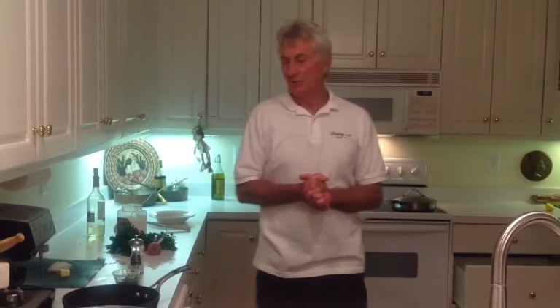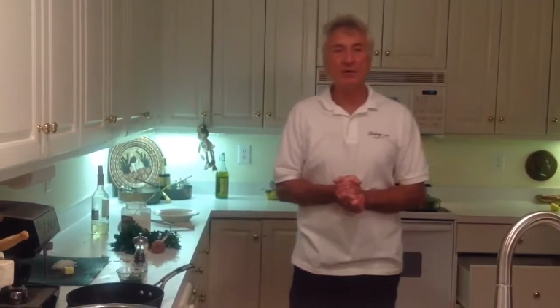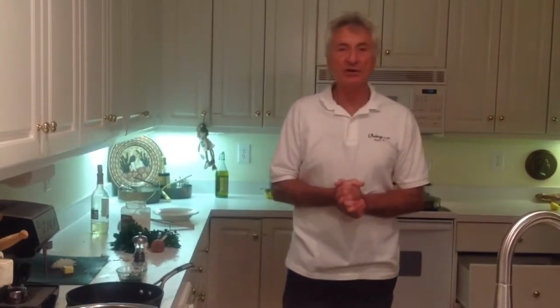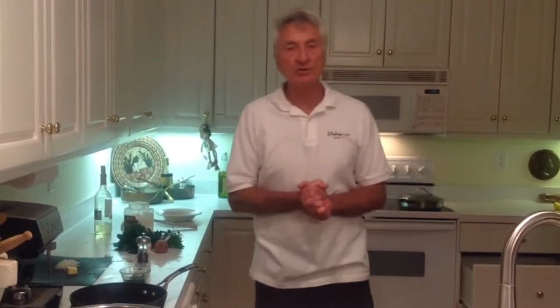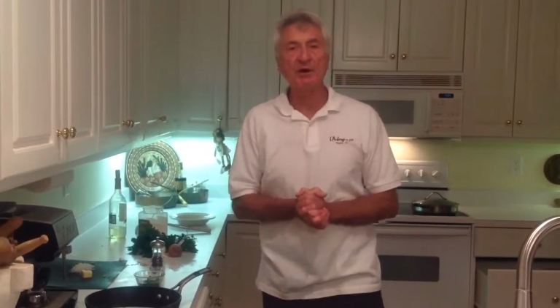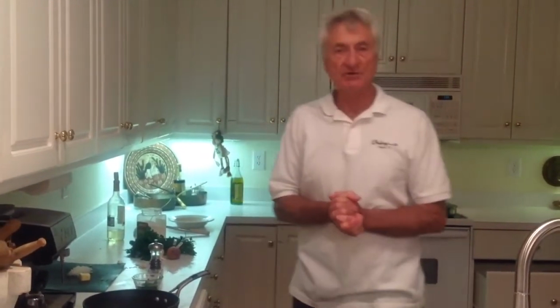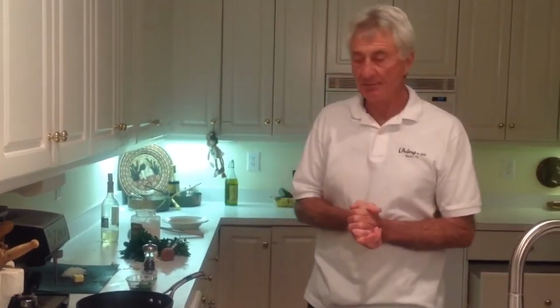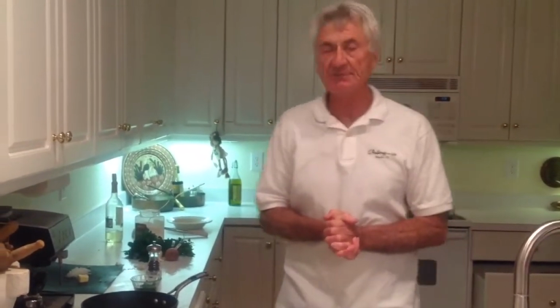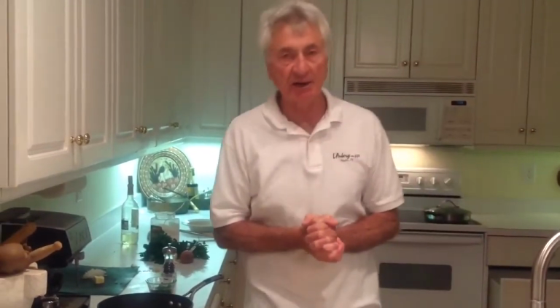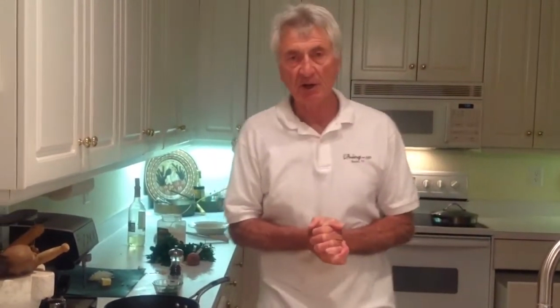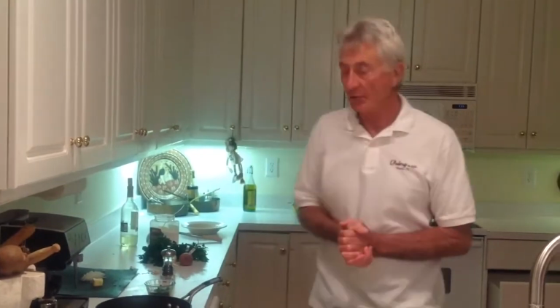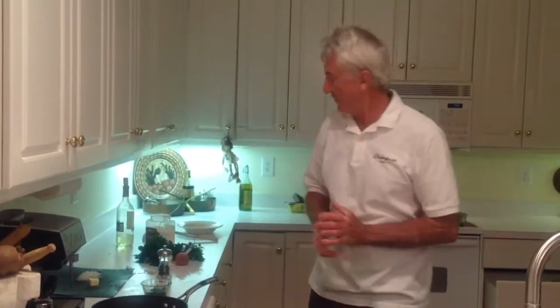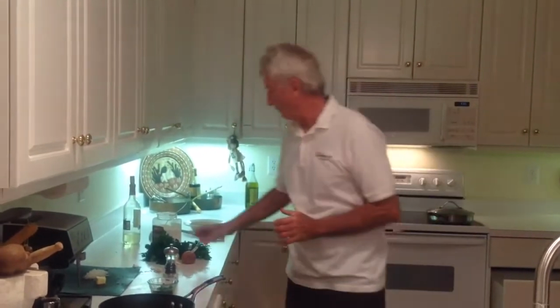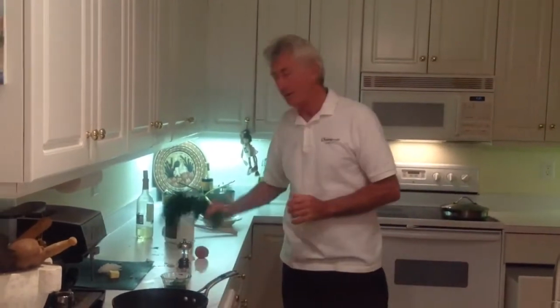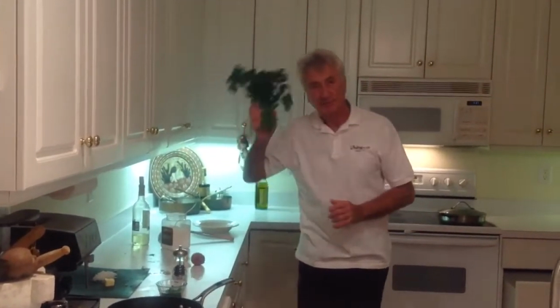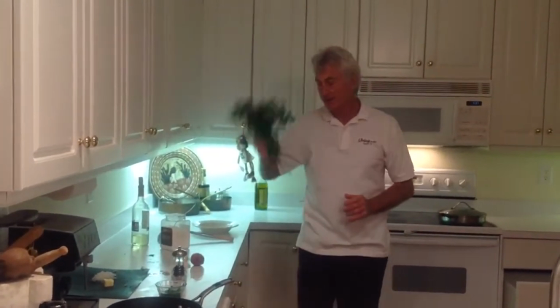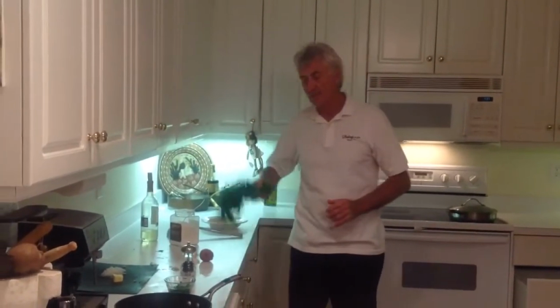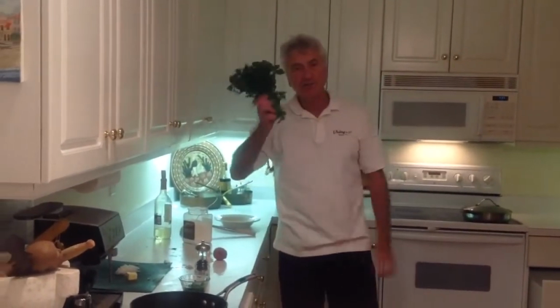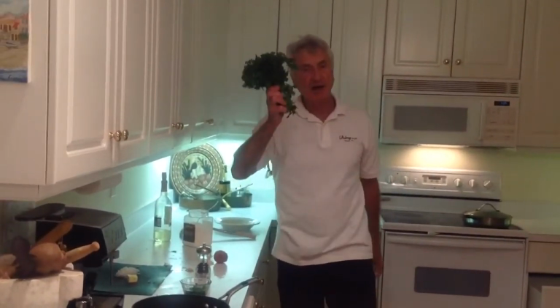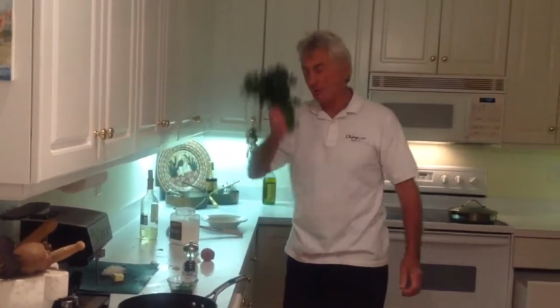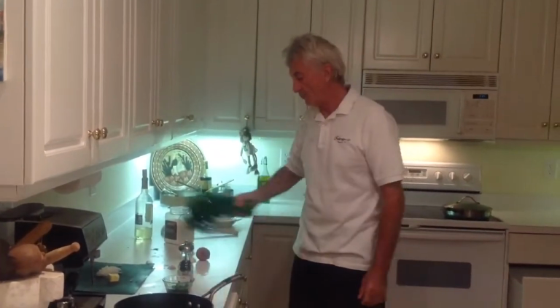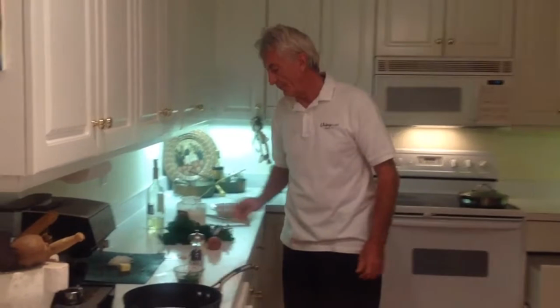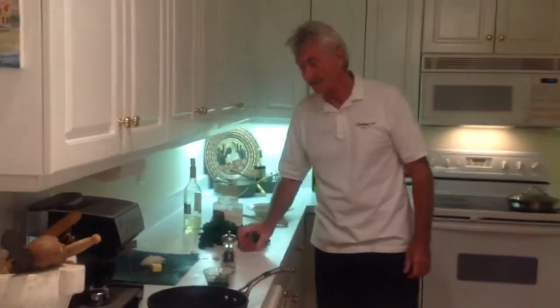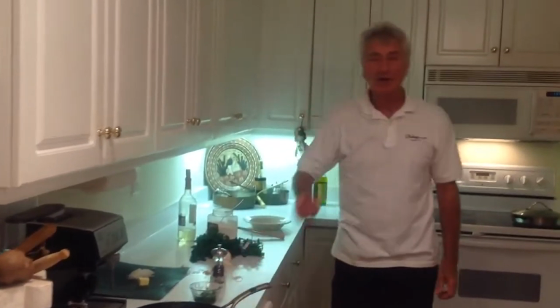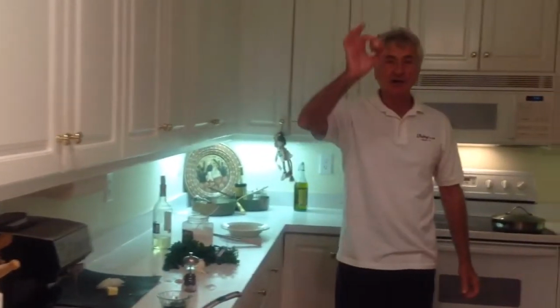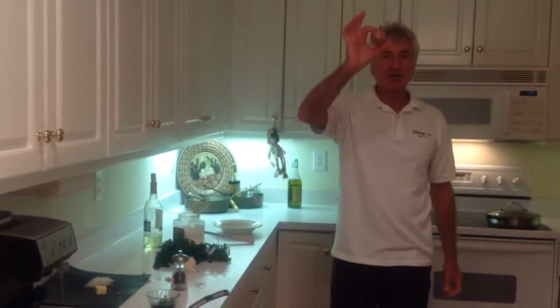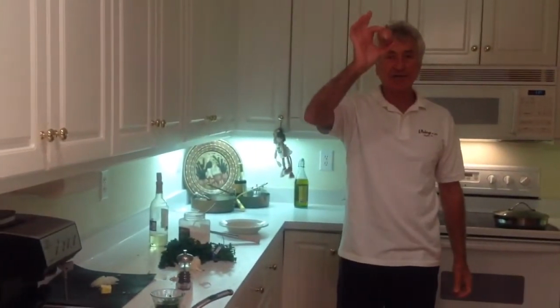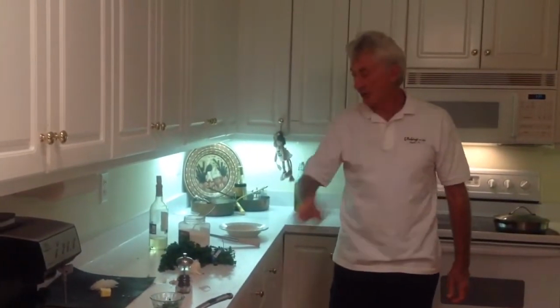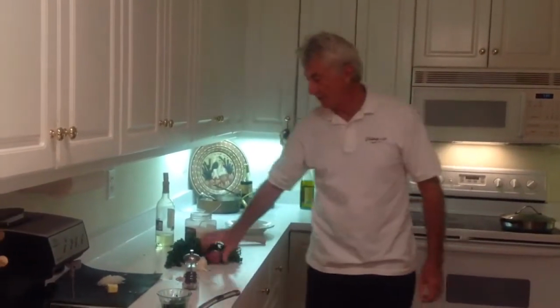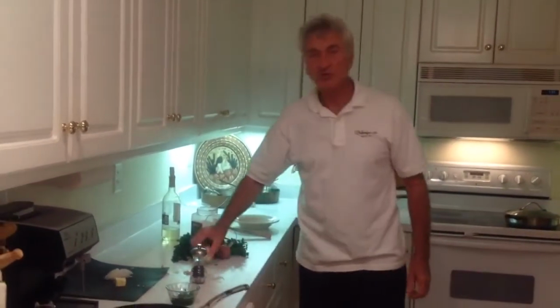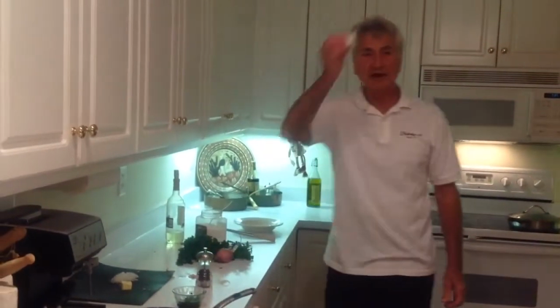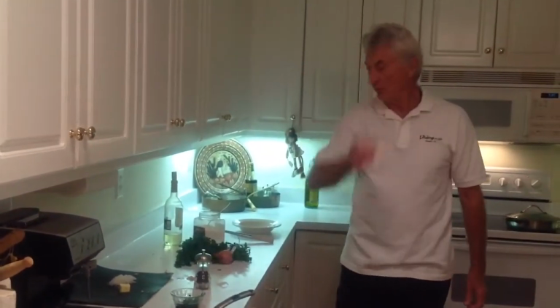Tonight we are going to cook some mussels — mussels marinière. For that you need some parsley, maybe half a cup of chopped parsley, shallots, half of a shallot, and two garlic cloves.